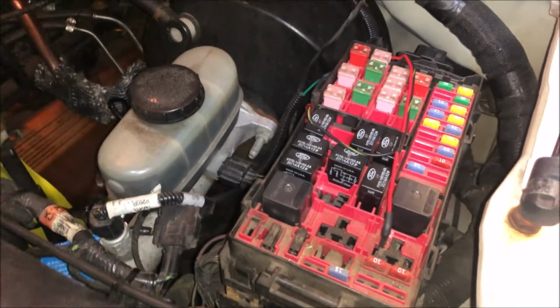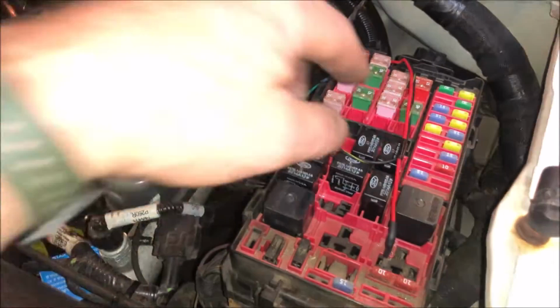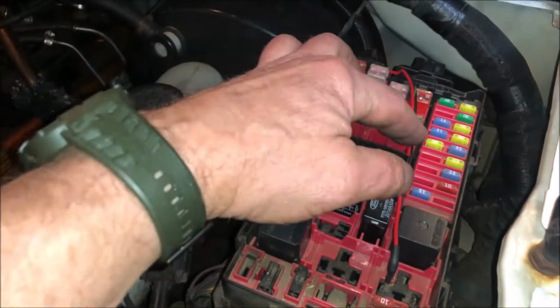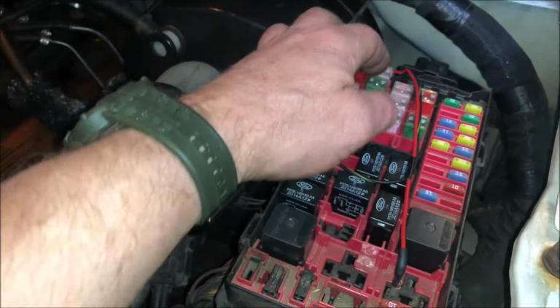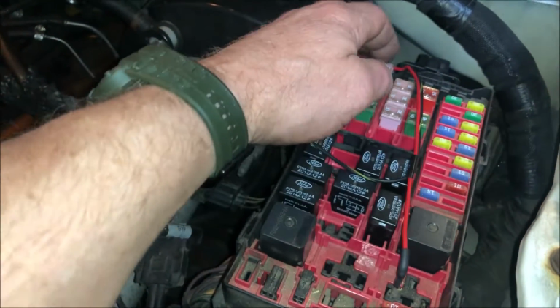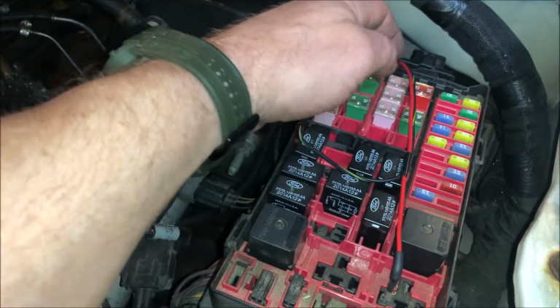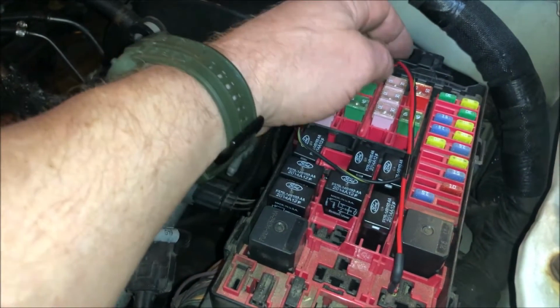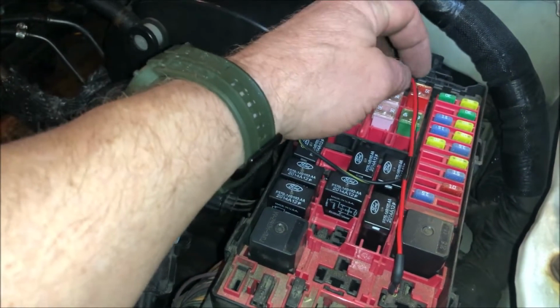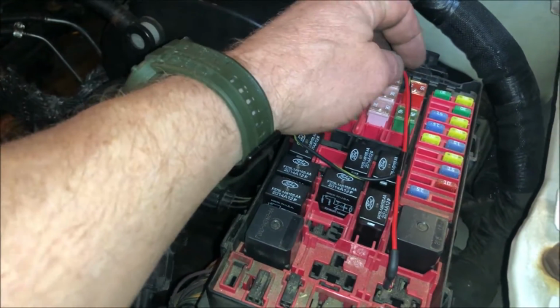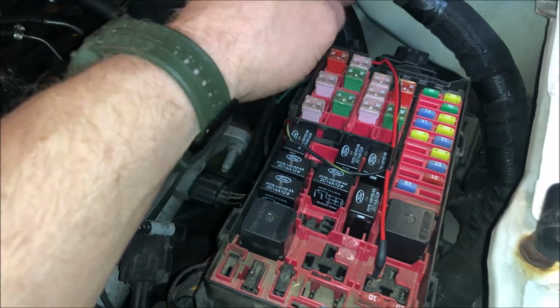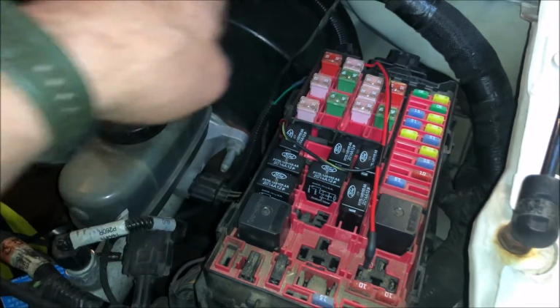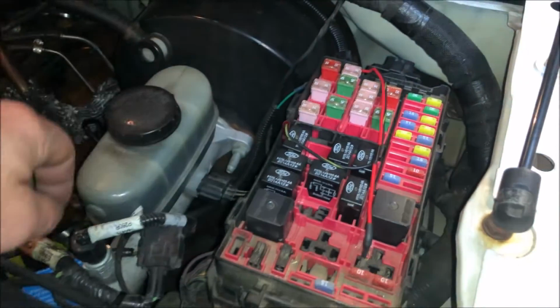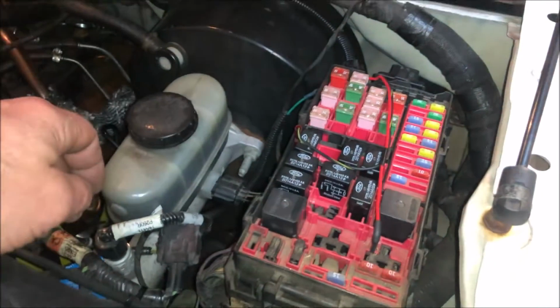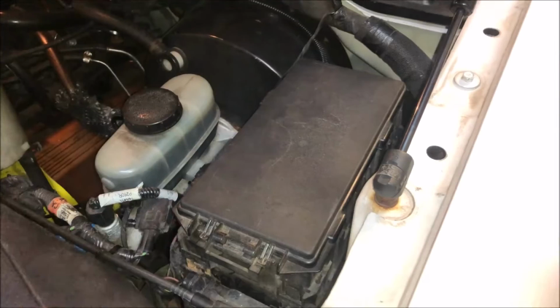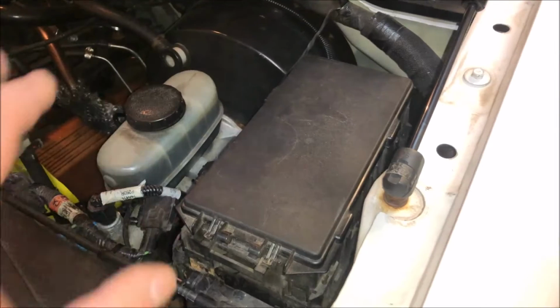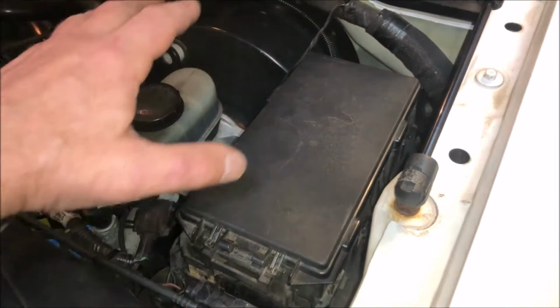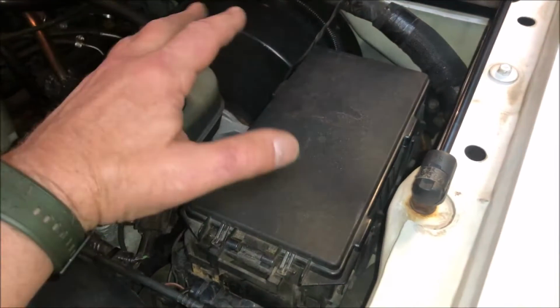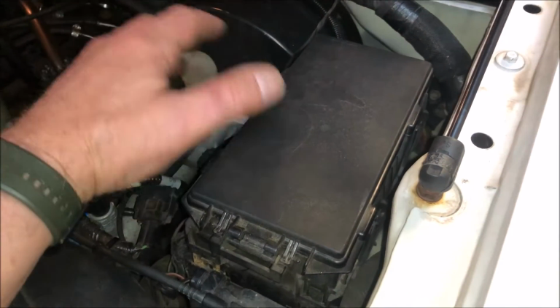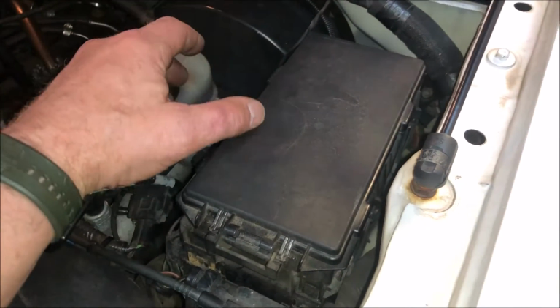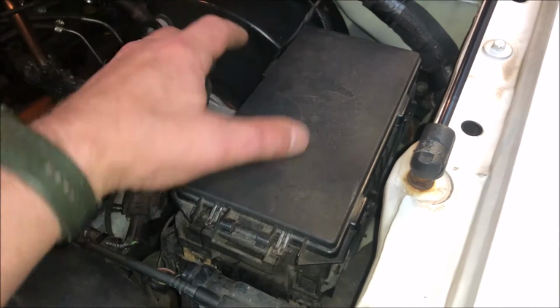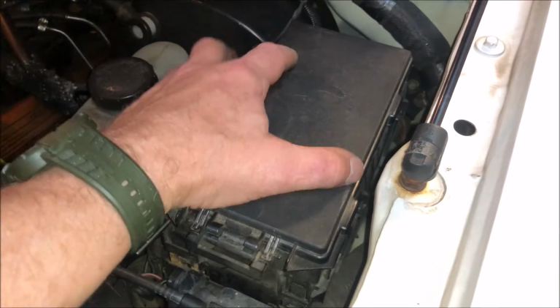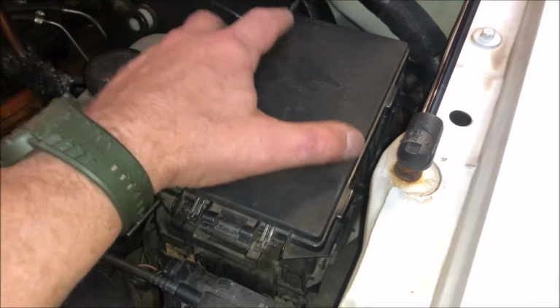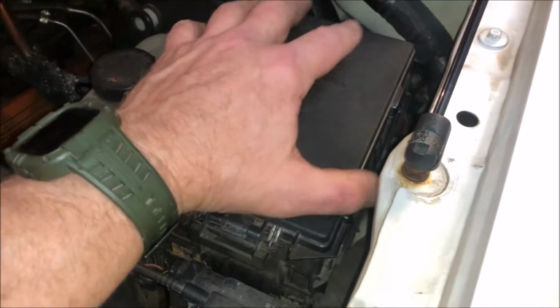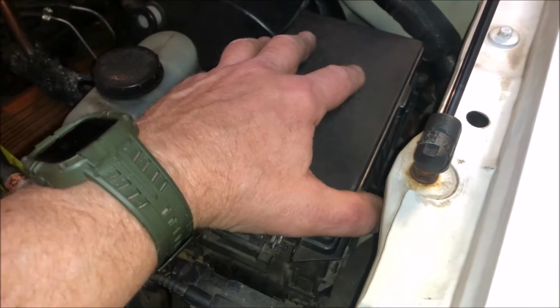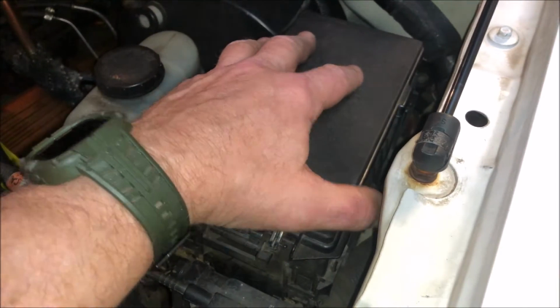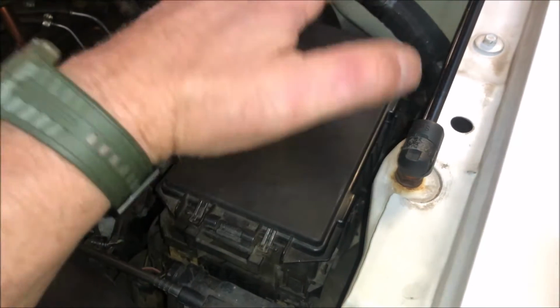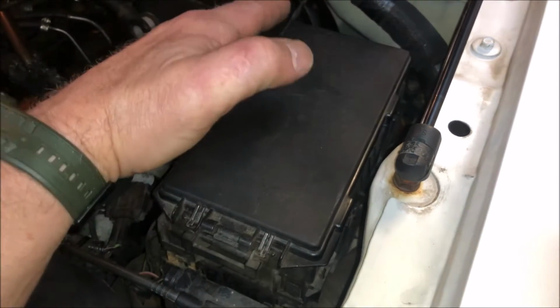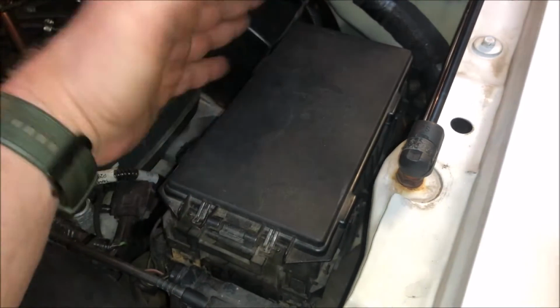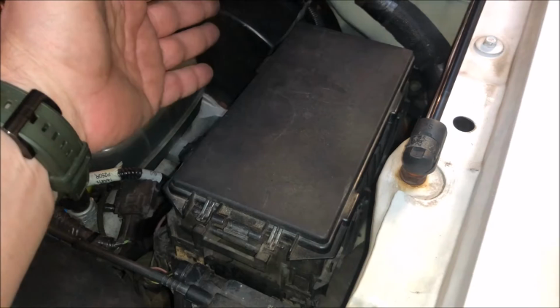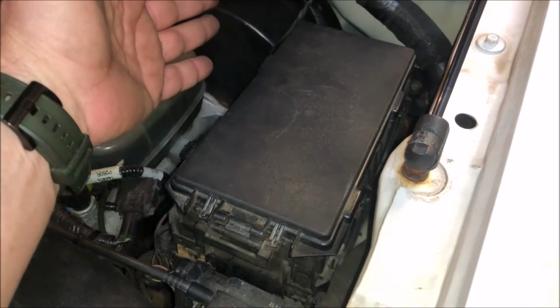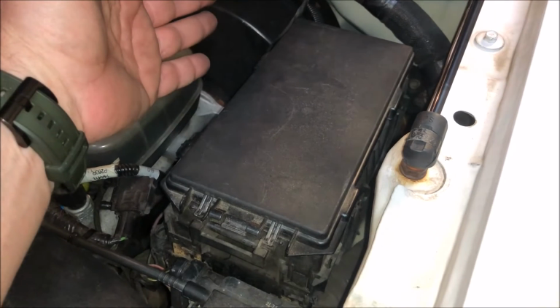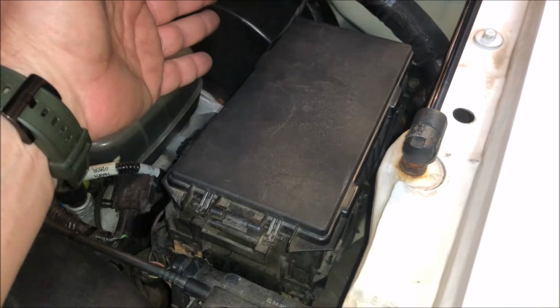This additional wiring is for my electric fan kit for the radiator. What I wanted to do — and figured out how to do — was to get this whole box up and out of the way without disconnecting any wiring.